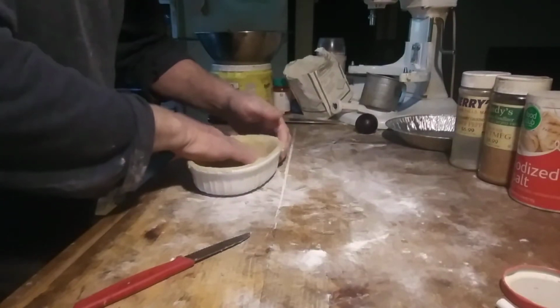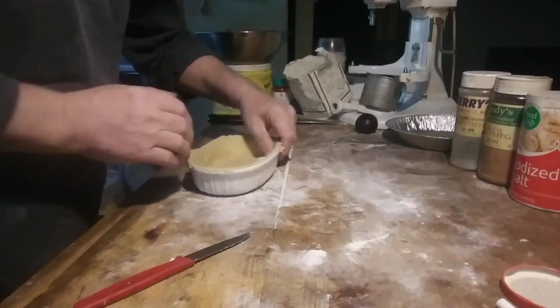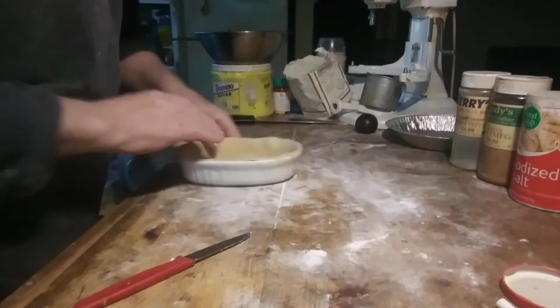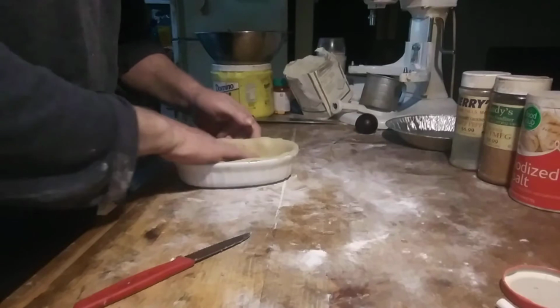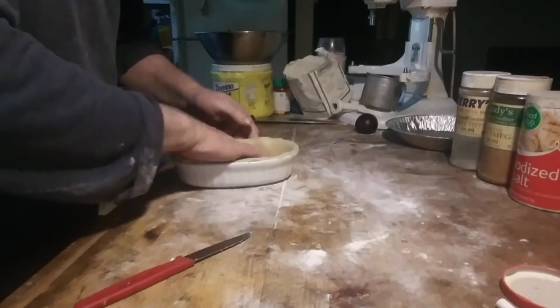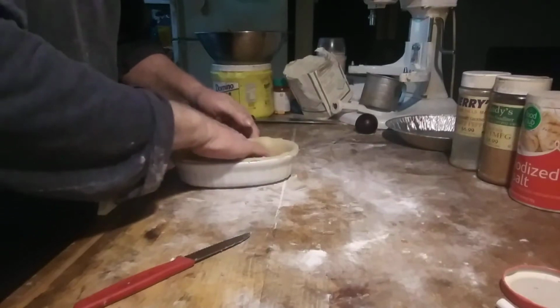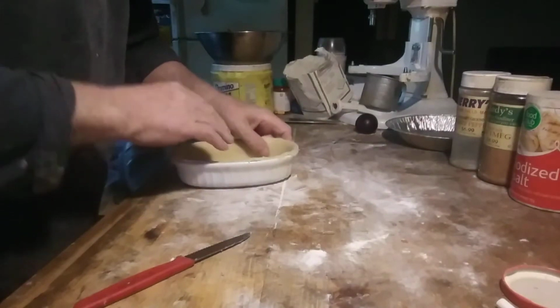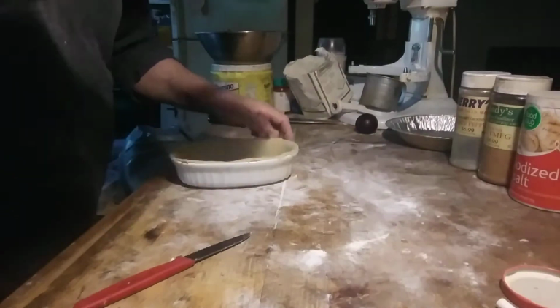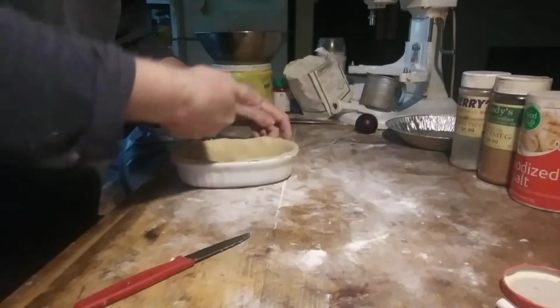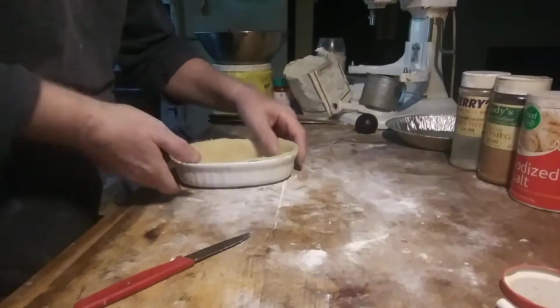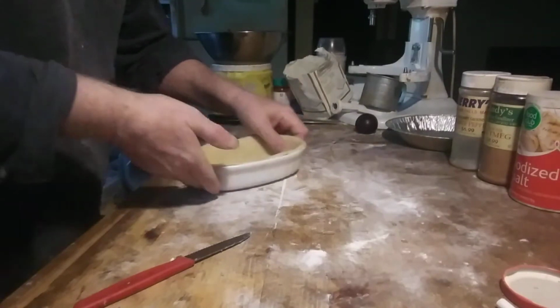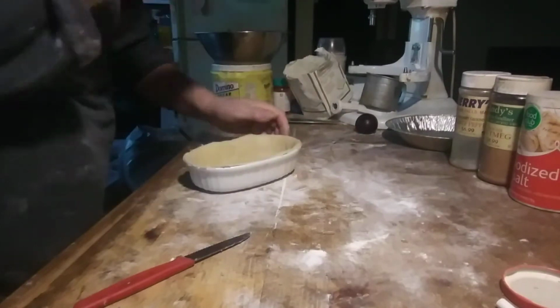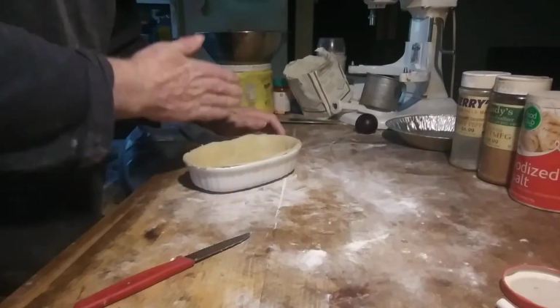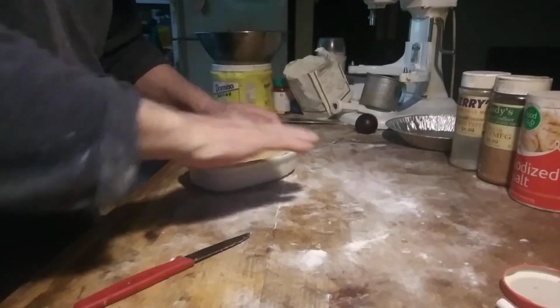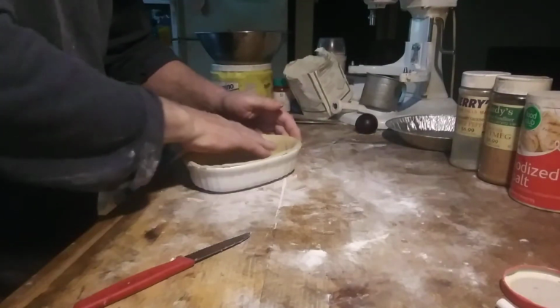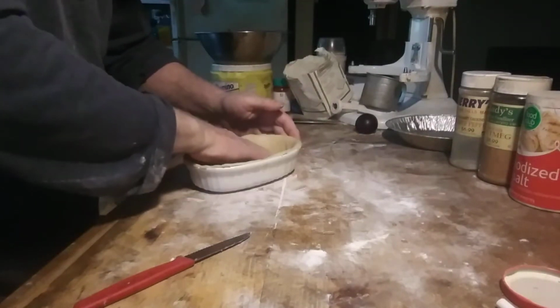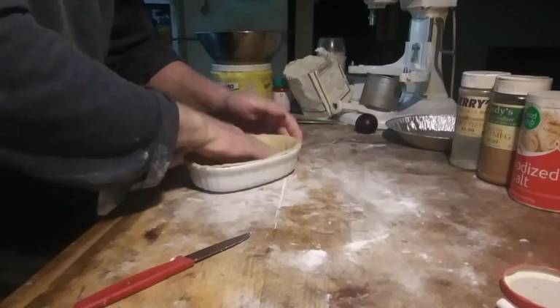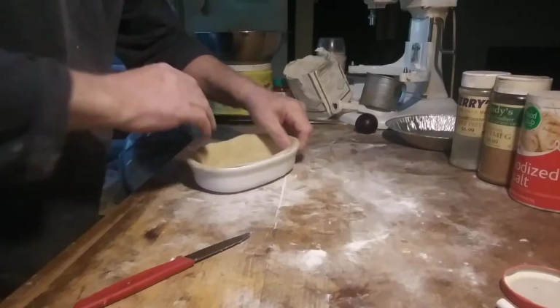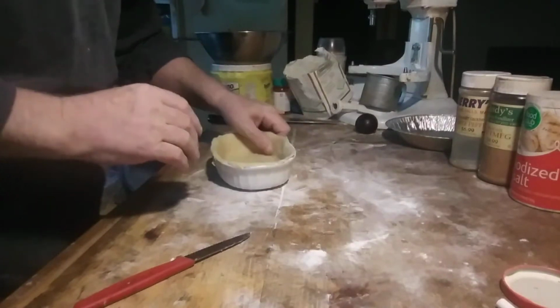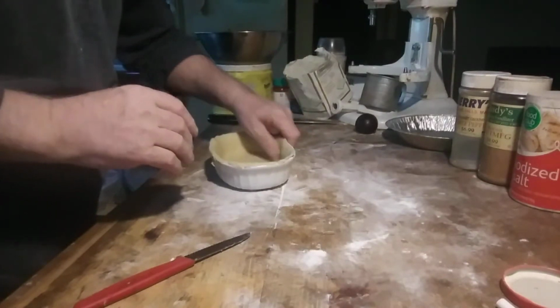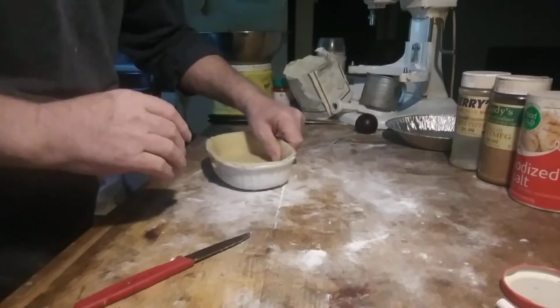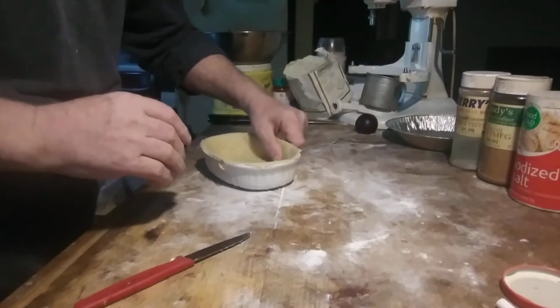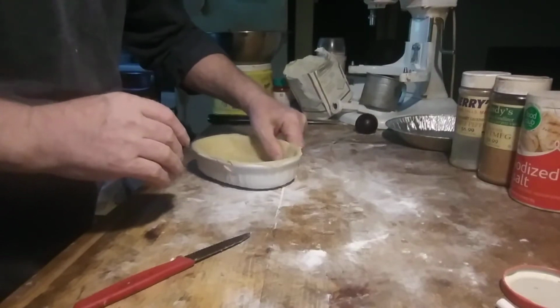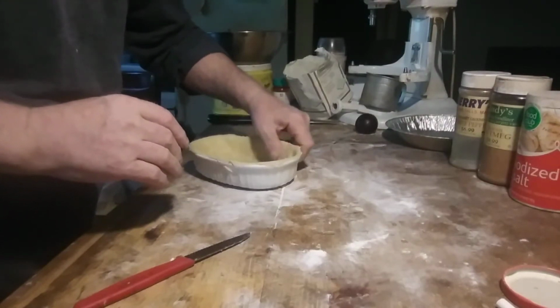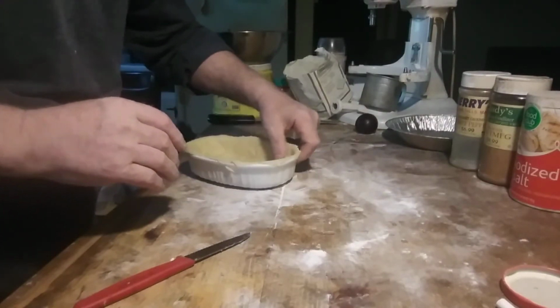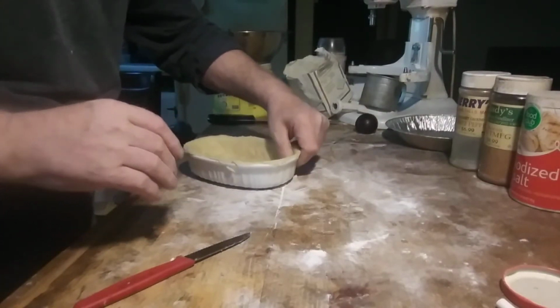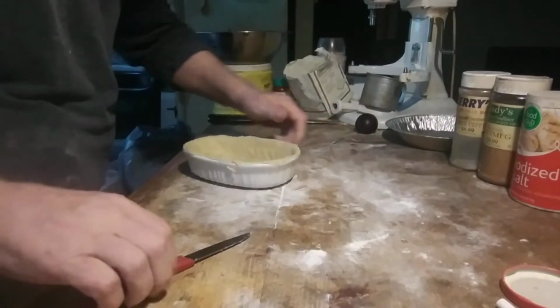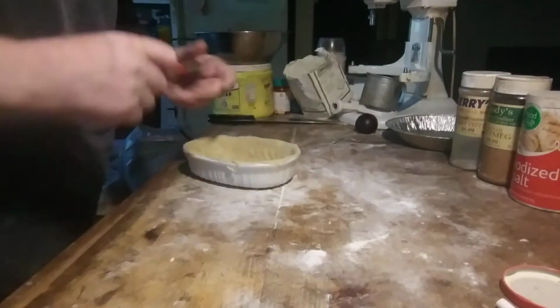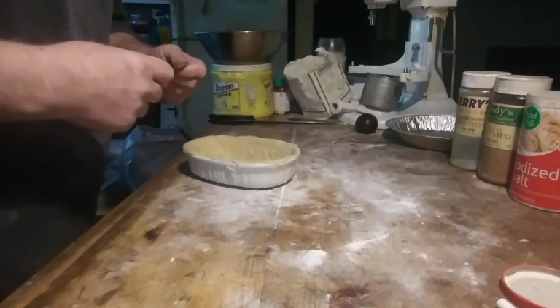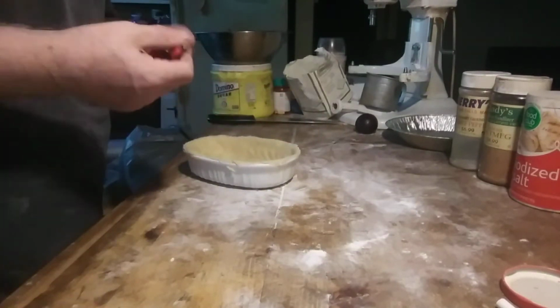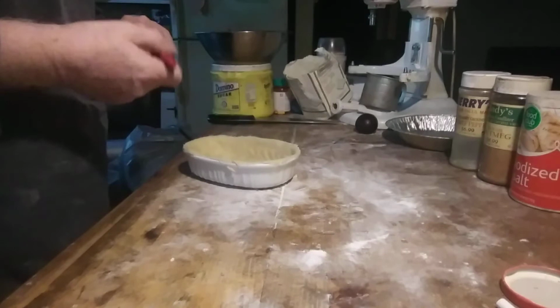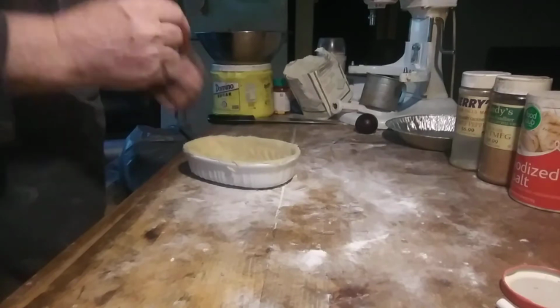Make sure the dough sits right down in the corner — straight down, straight across, push it in — and dock it a little bit.